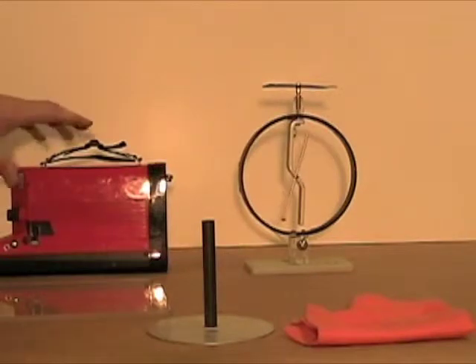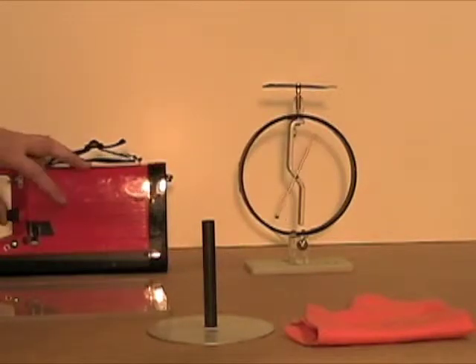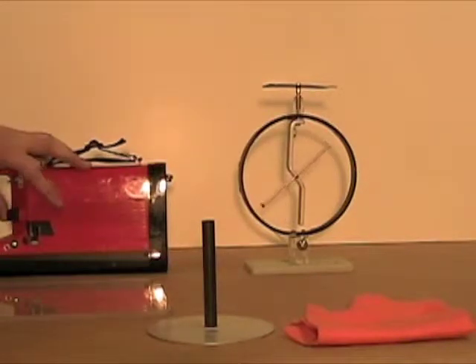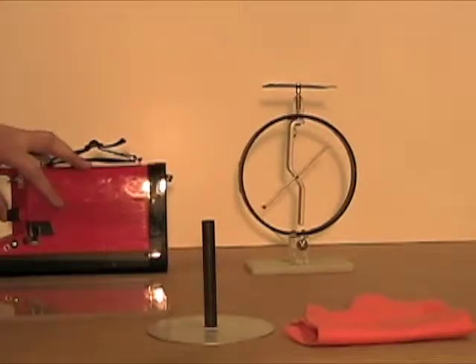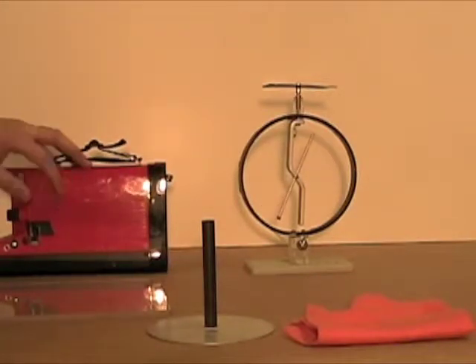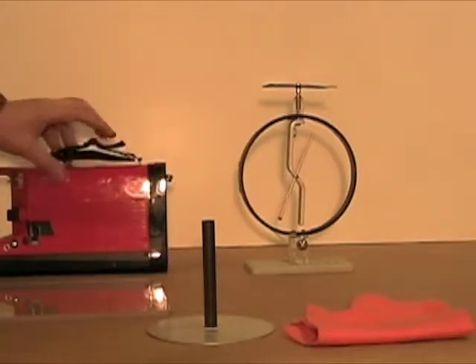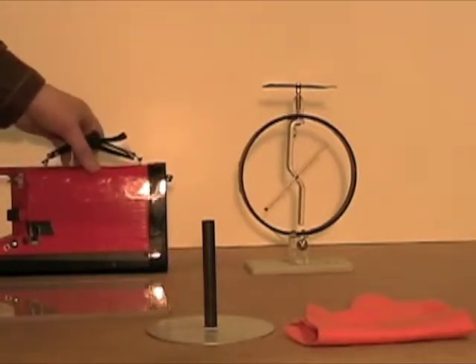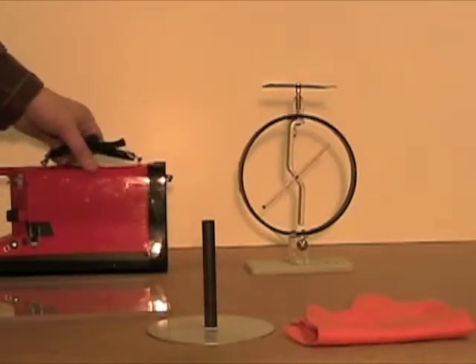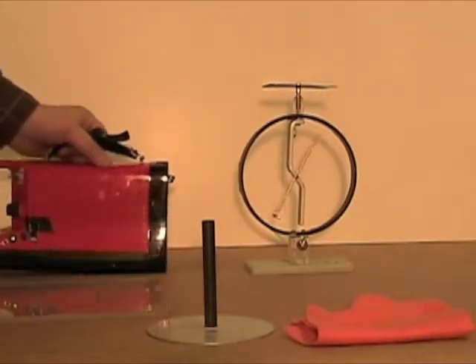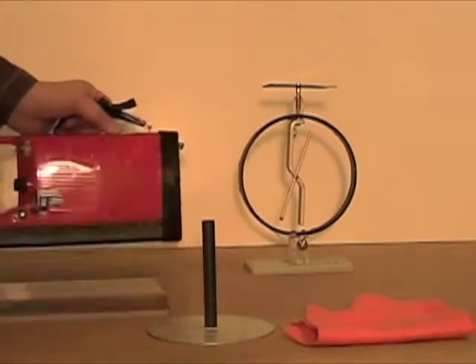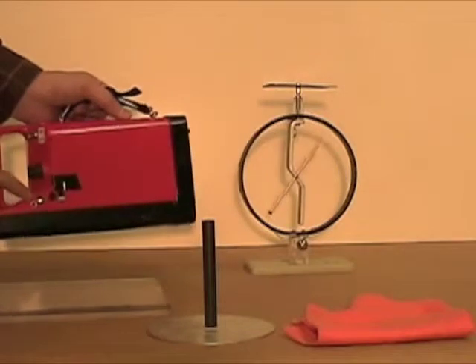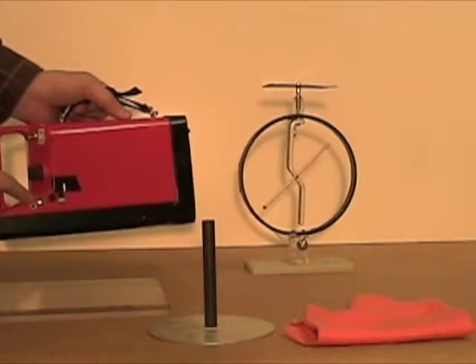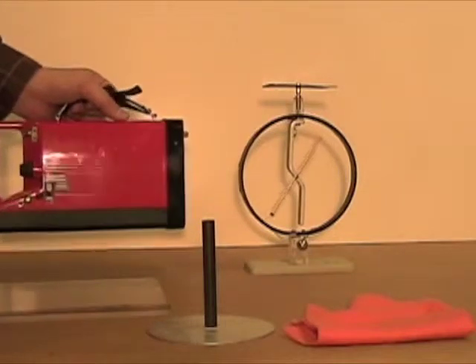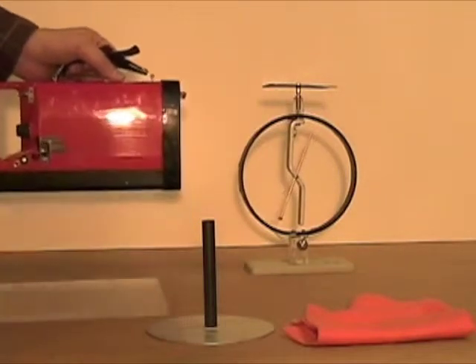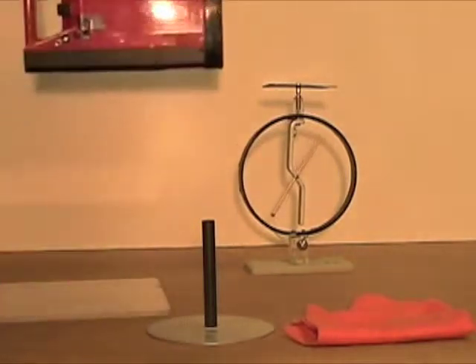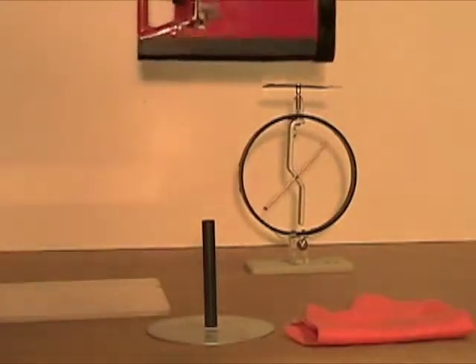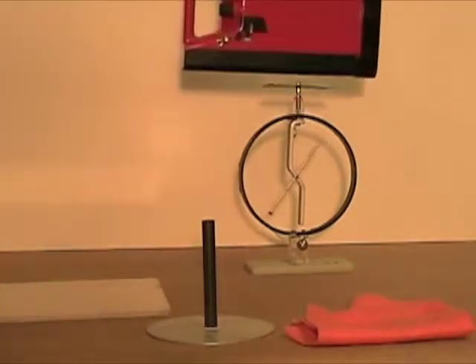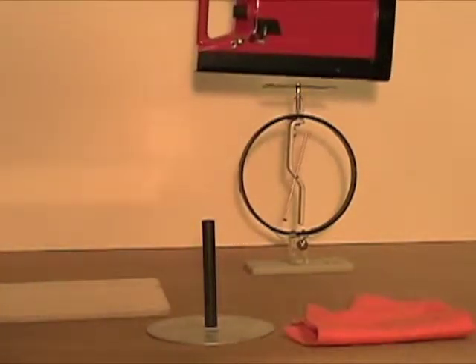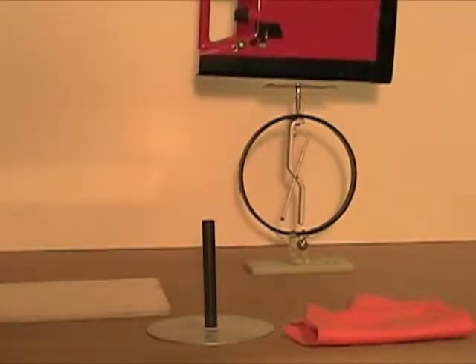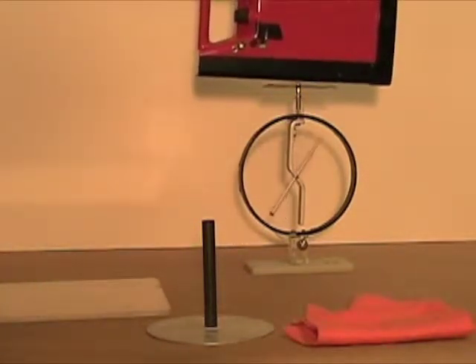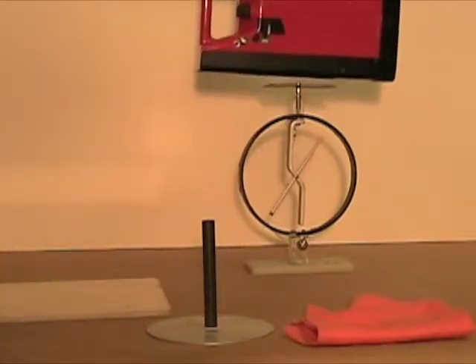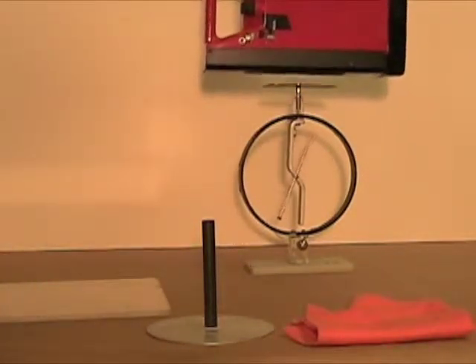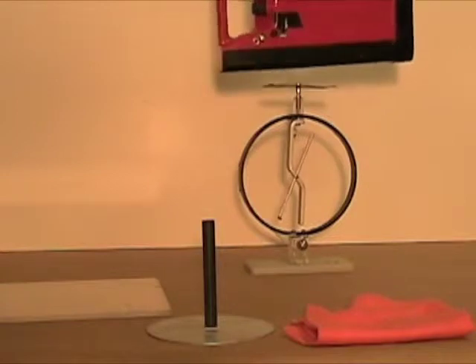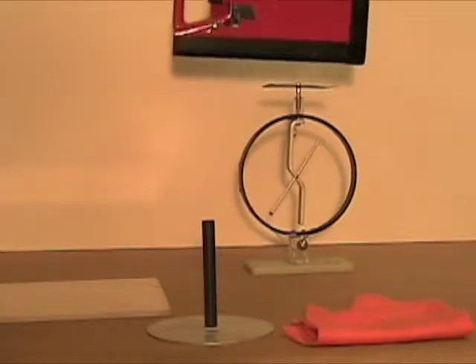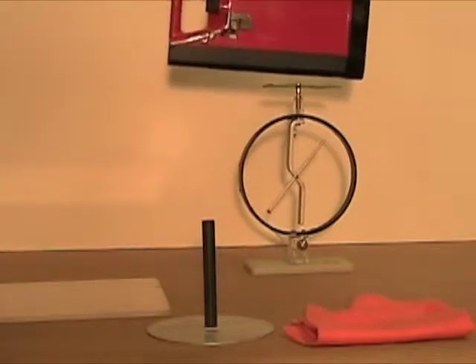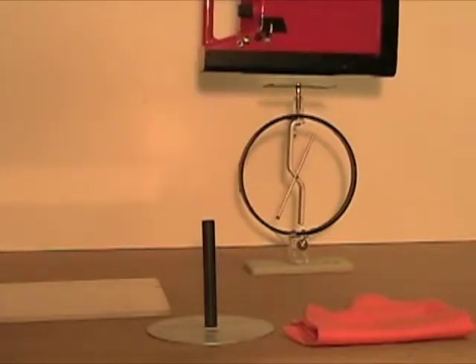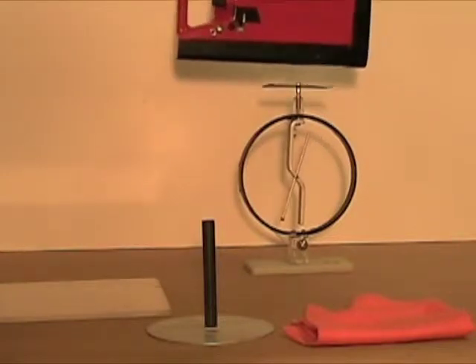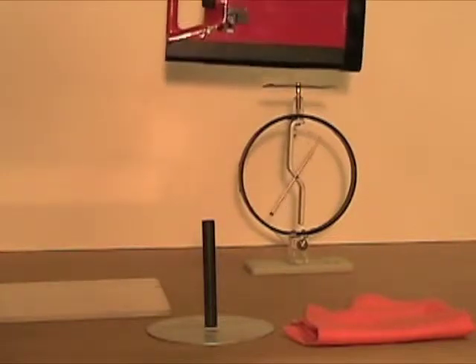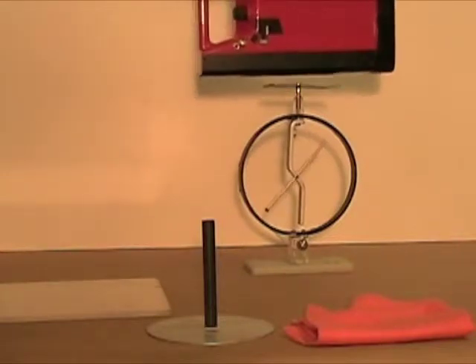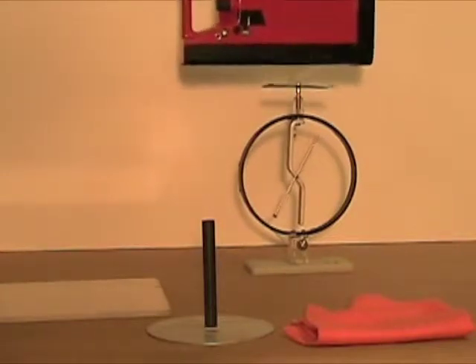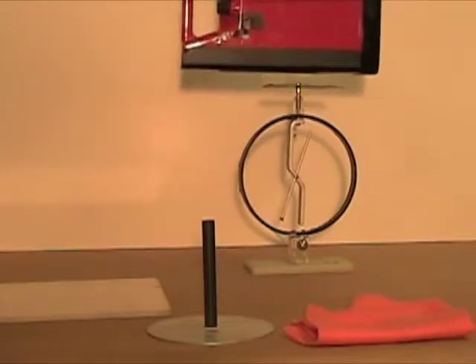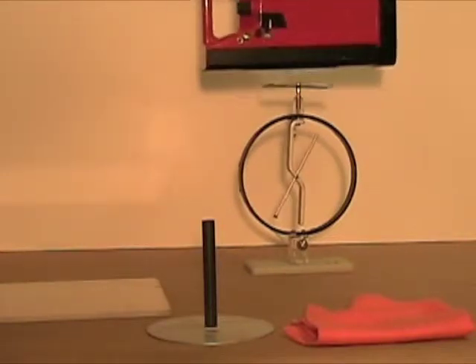Now let's use the lamp, which is on — the green light is on — and bring it close to the plate of the electroscope. Nothing is happening; the electroscope keeps its charge.